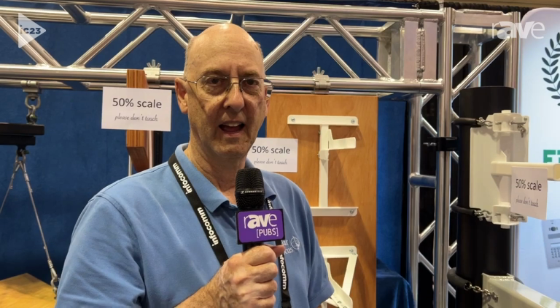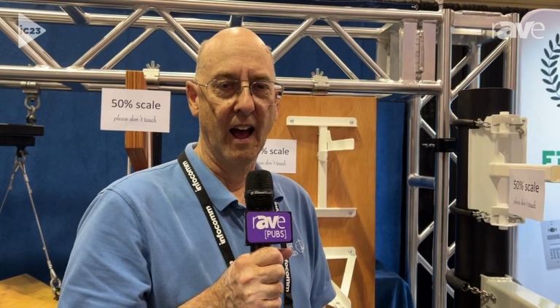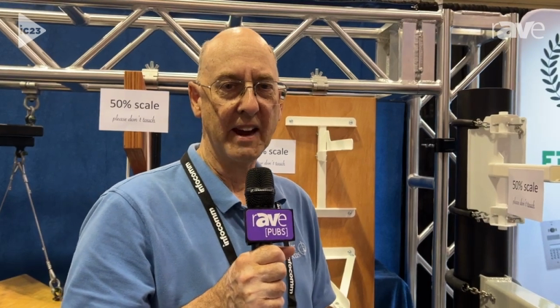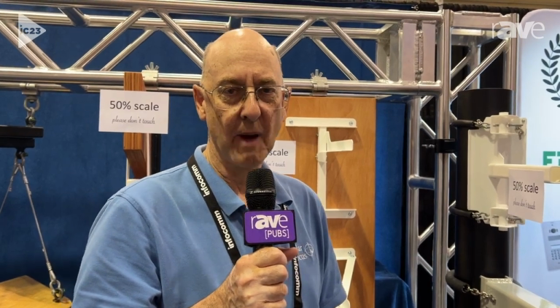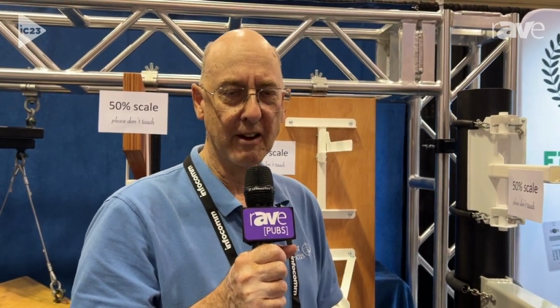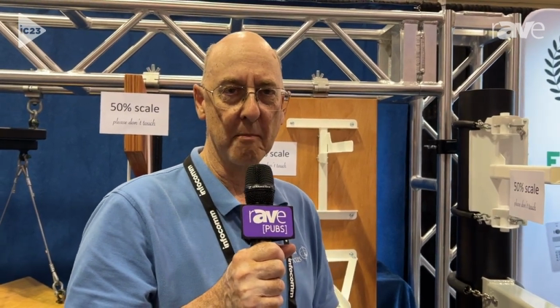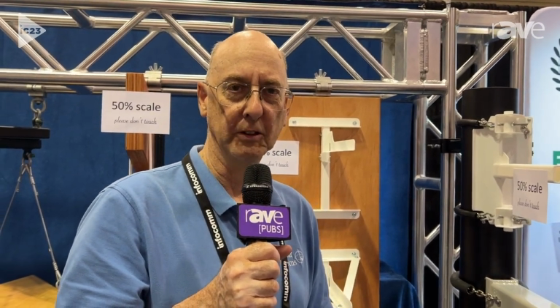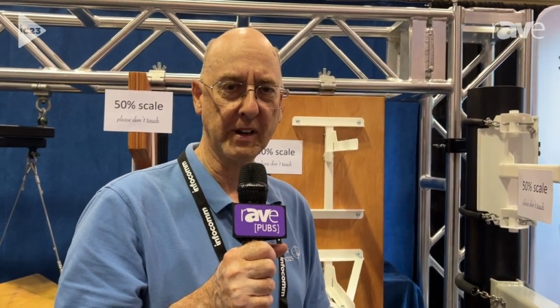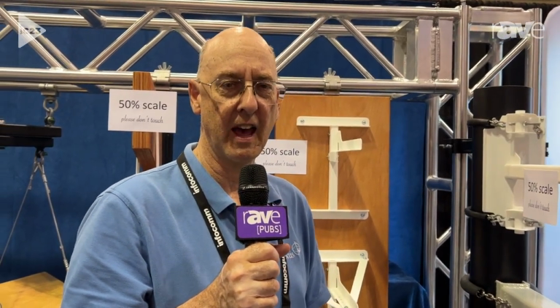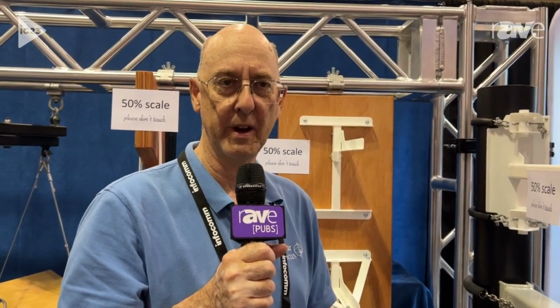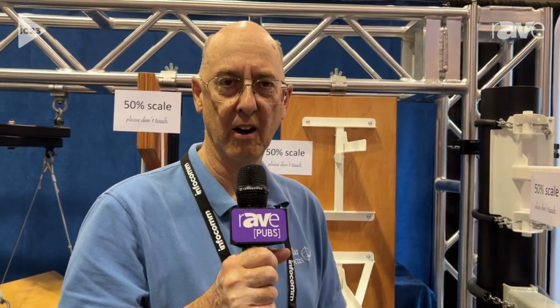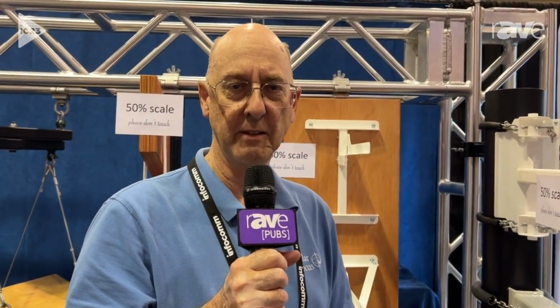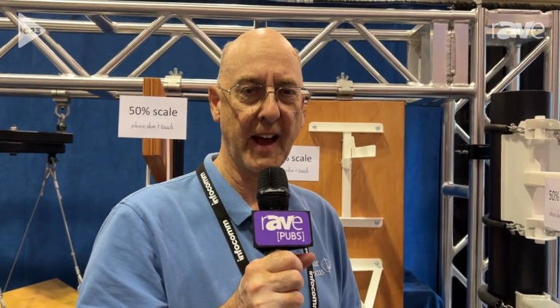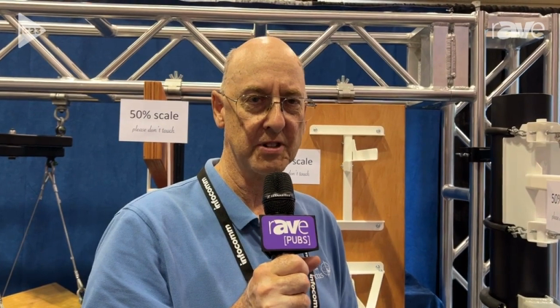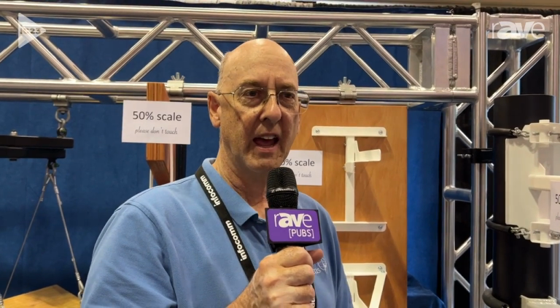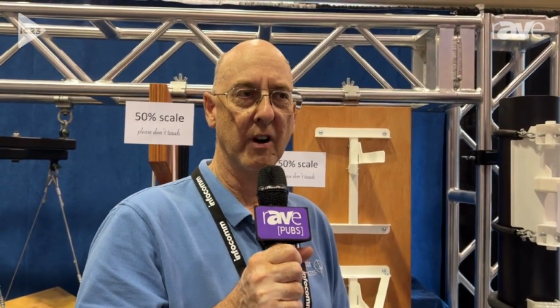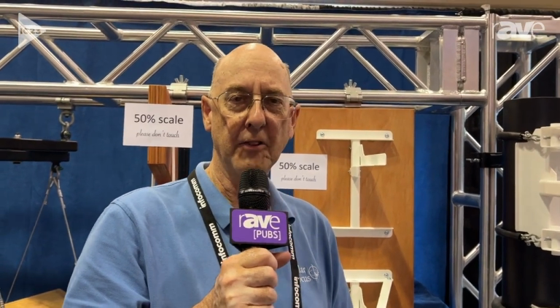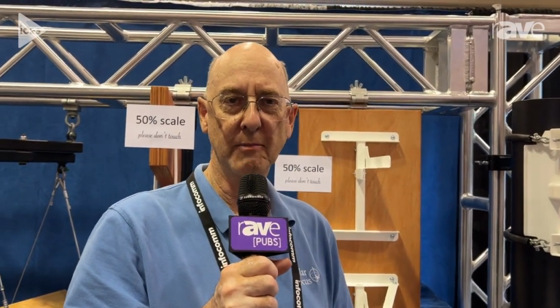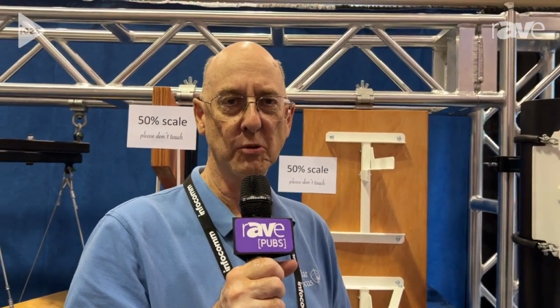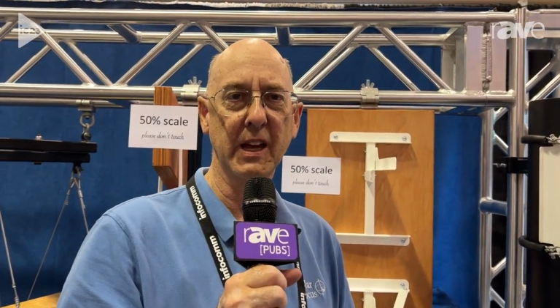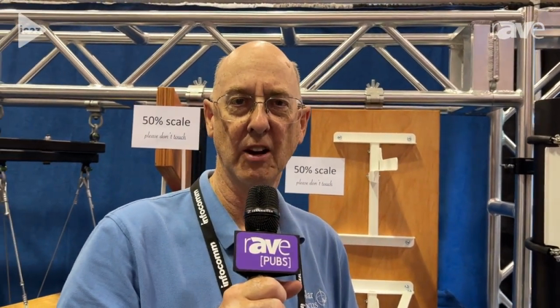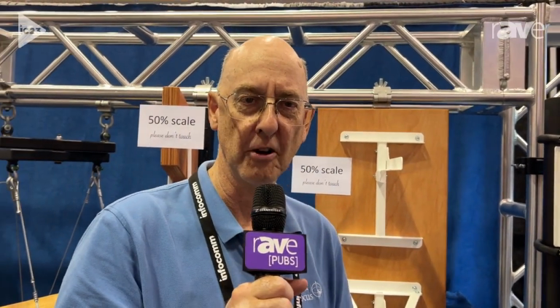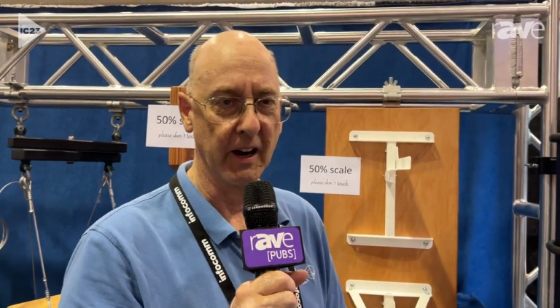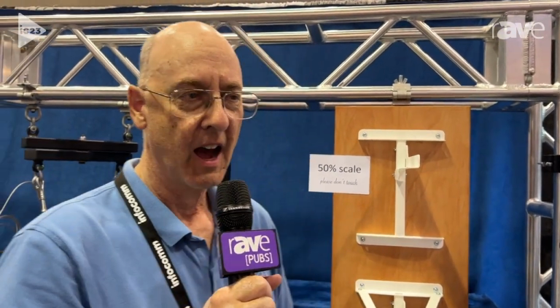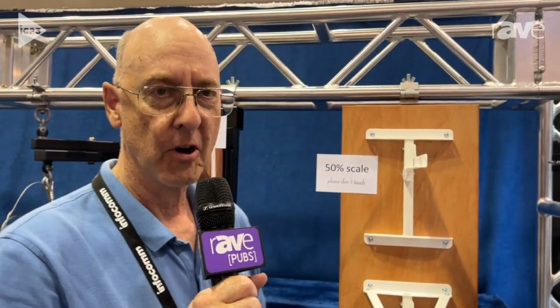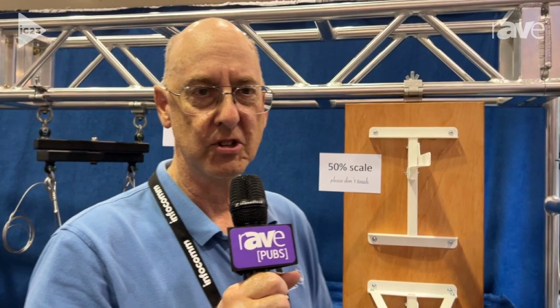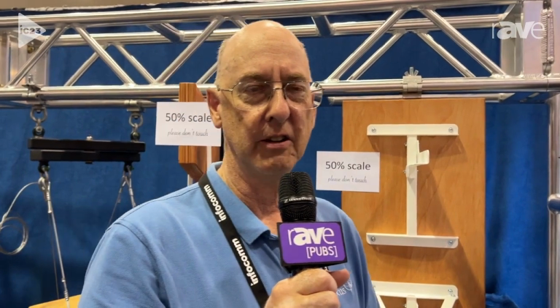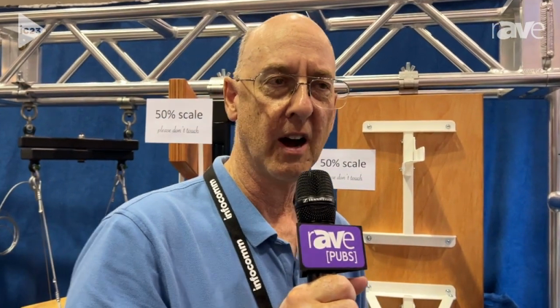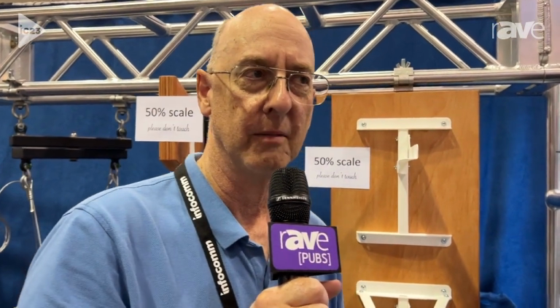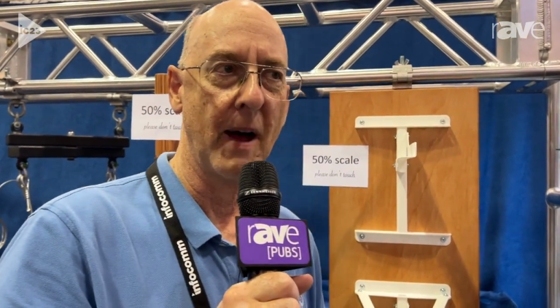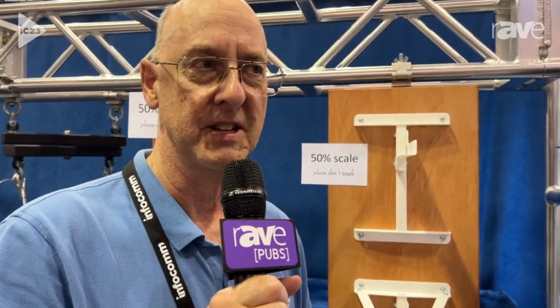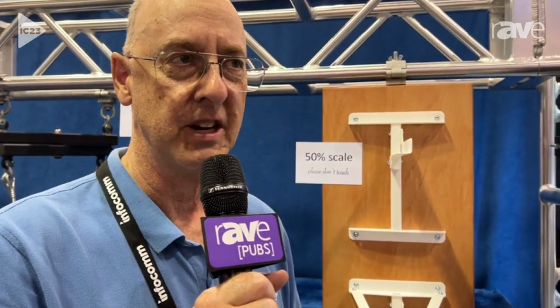Hi, my name is Mike Acrep from Polar Focus. We are rigging manufacturers and we're at InfoComm 2023 in Orlando, Florida. I'm going to be showing you our pole mount presentation here.